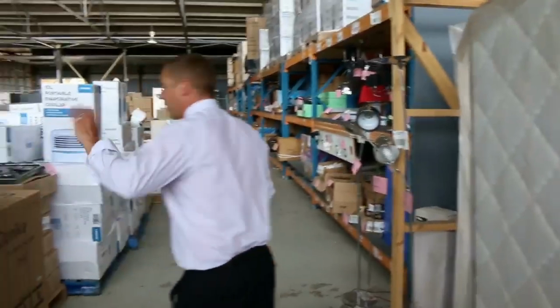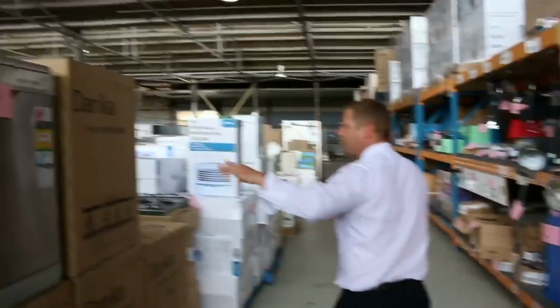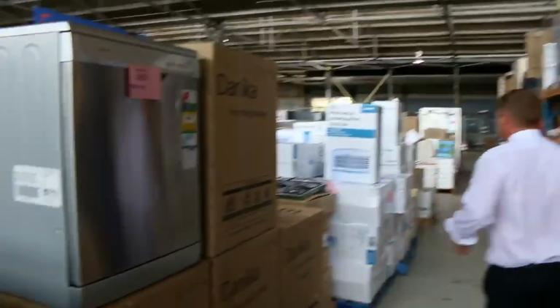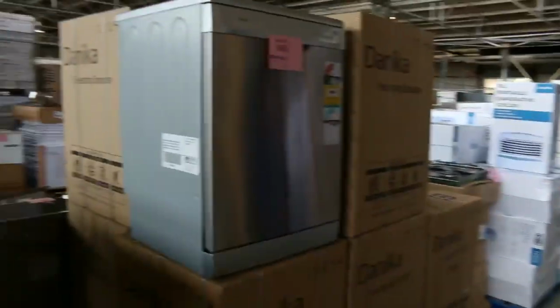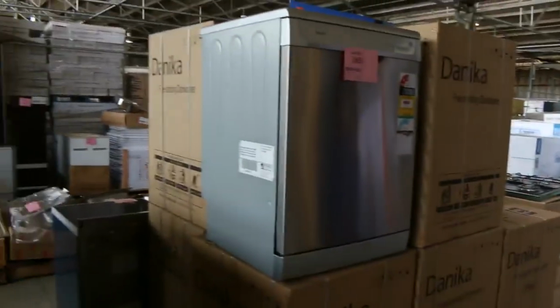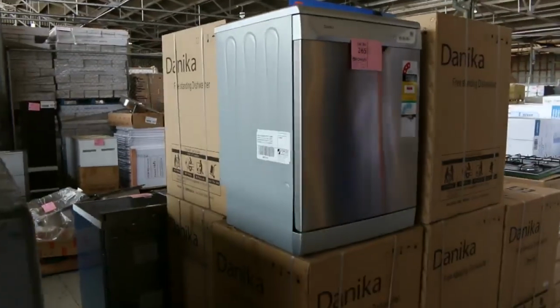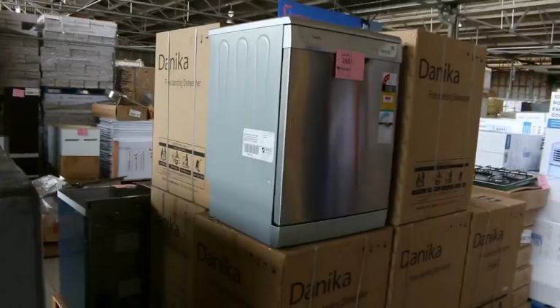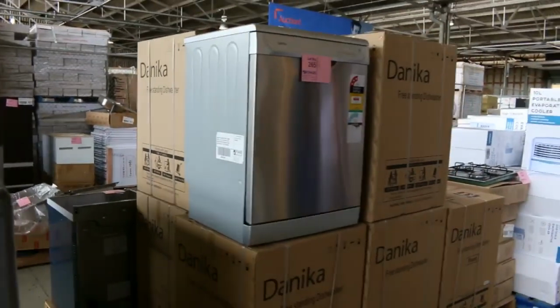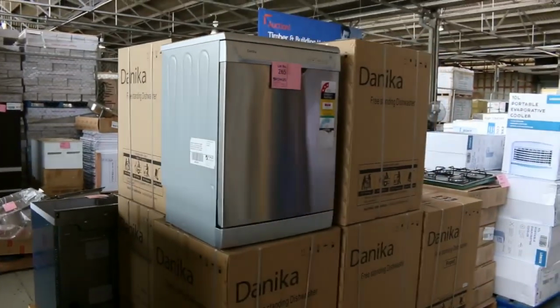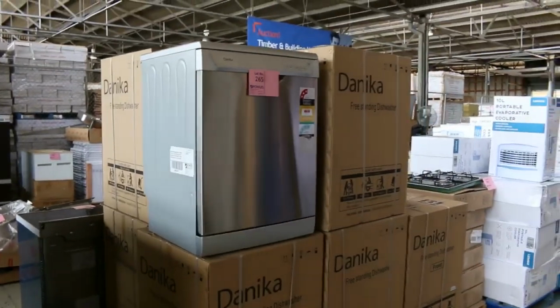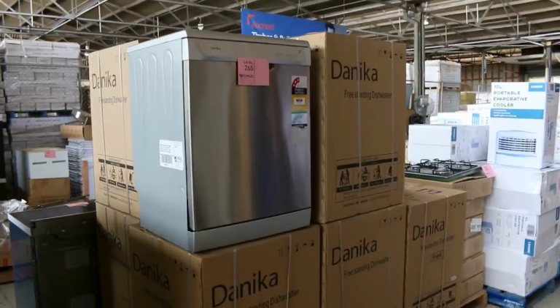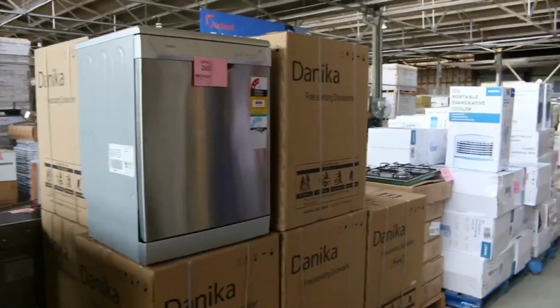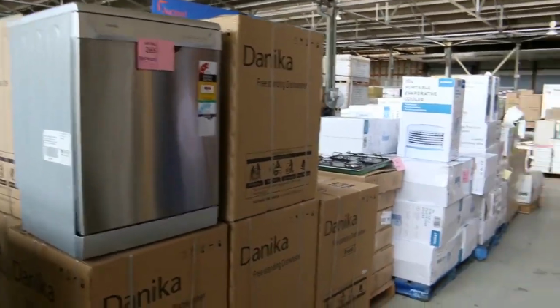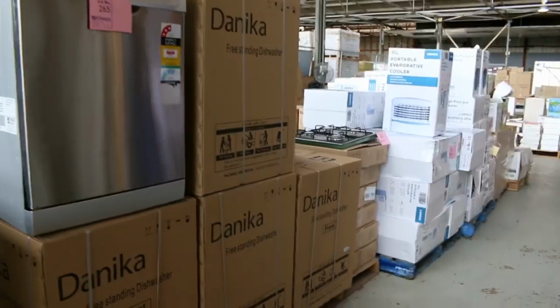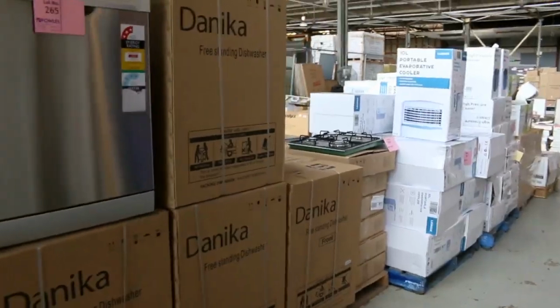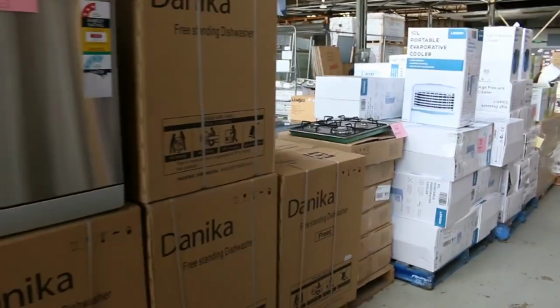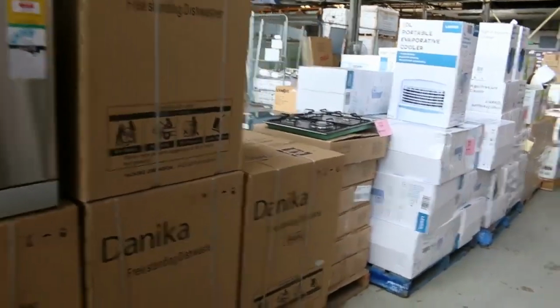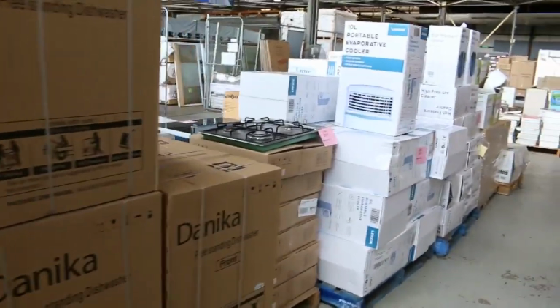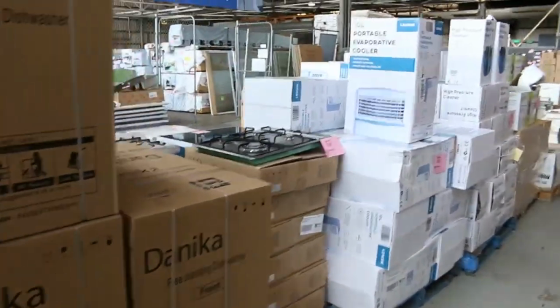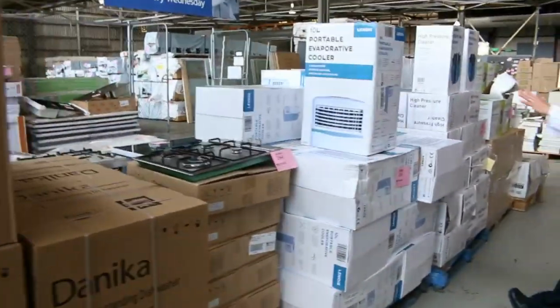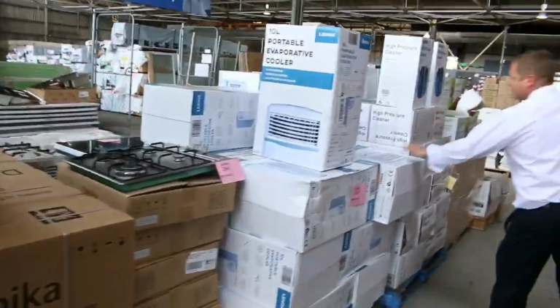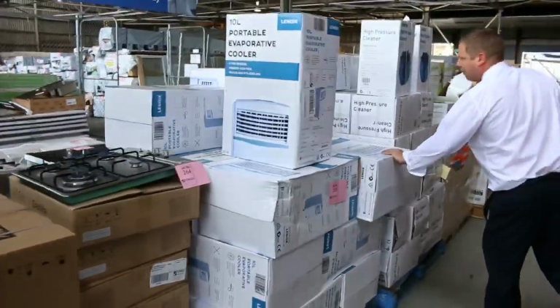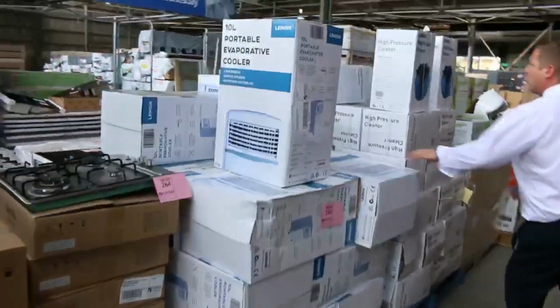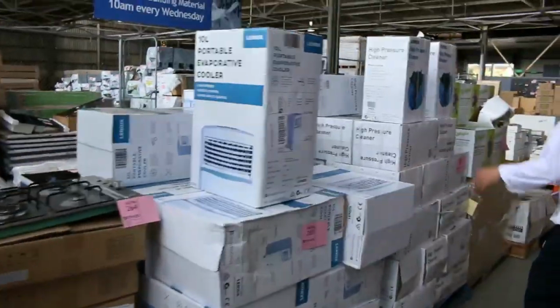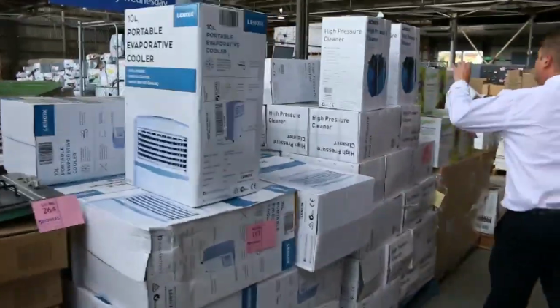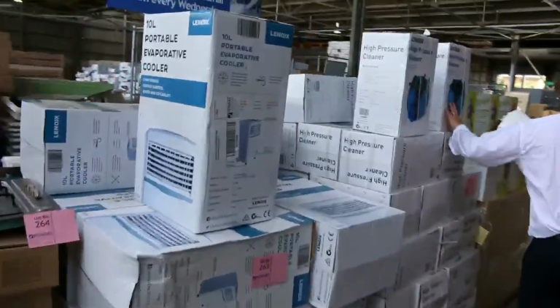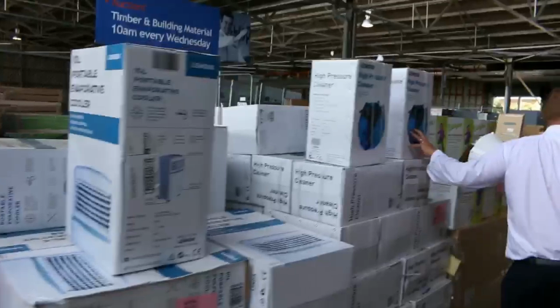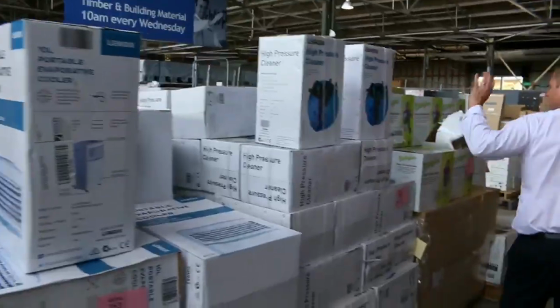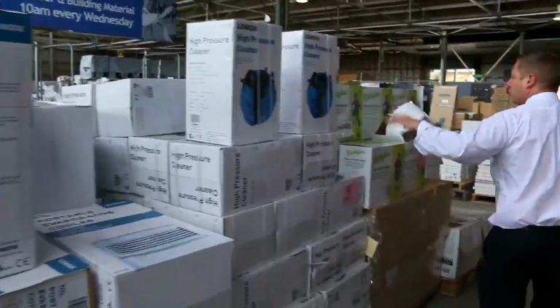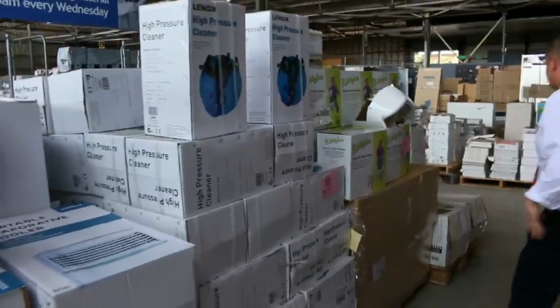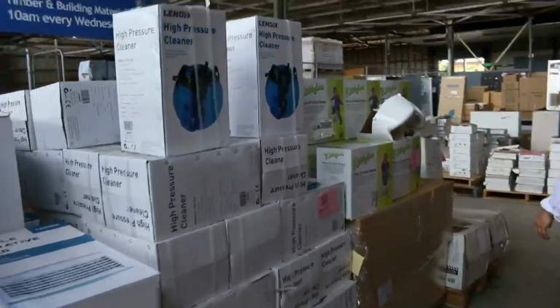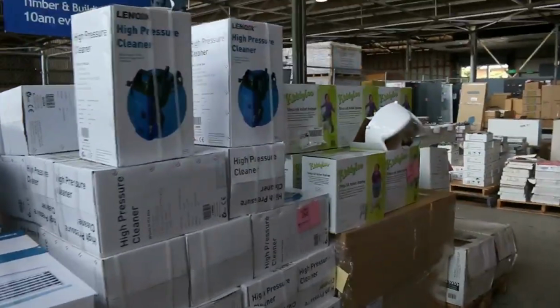Over on this side we've got heaps of kitchen gear — dishwashers, cooktops, range hoods, ovens tomorrow. There's also some evaporative coolers and some pressure washers, which could be good little Christmas gifts for someone.